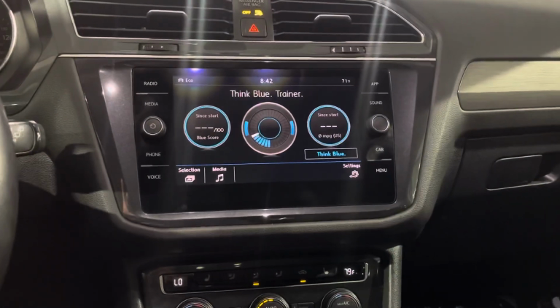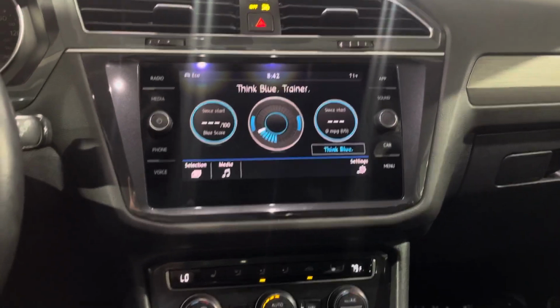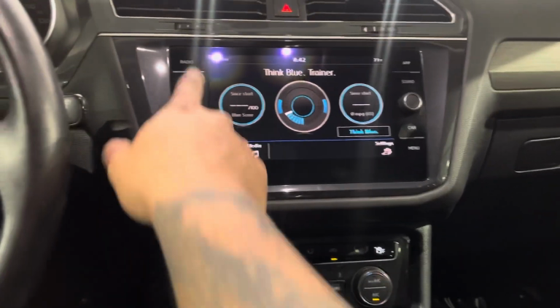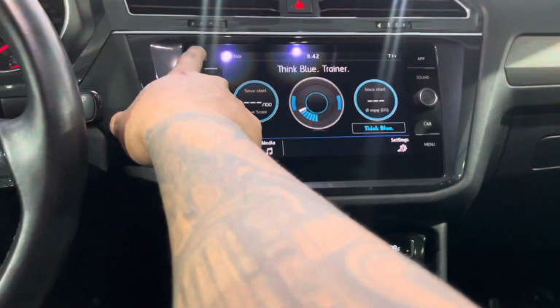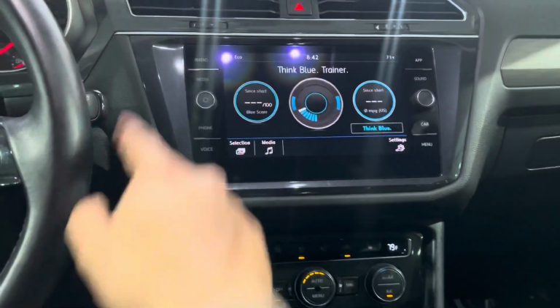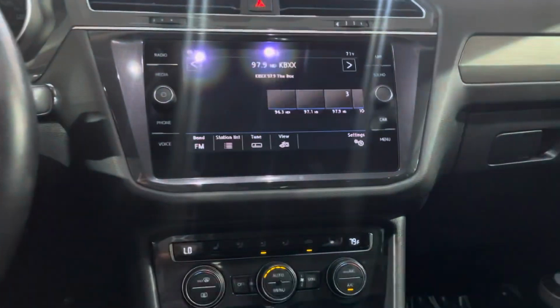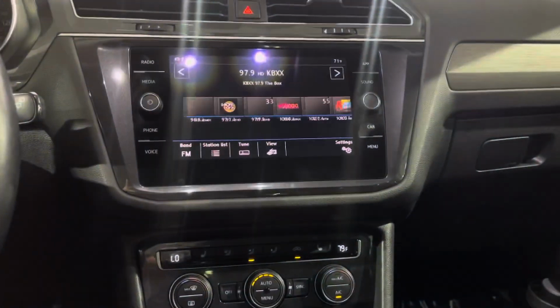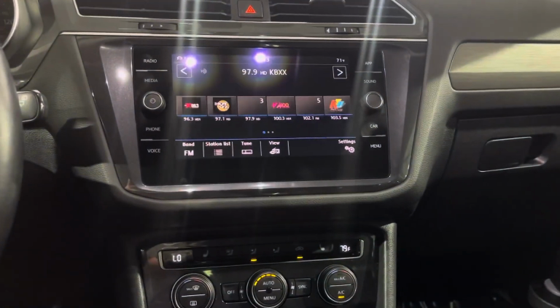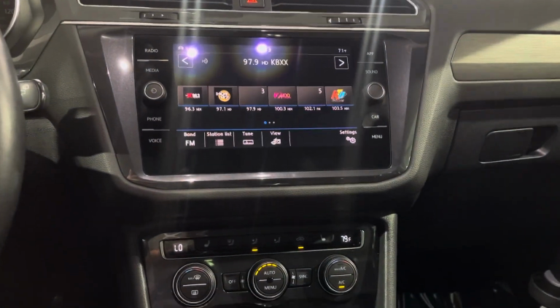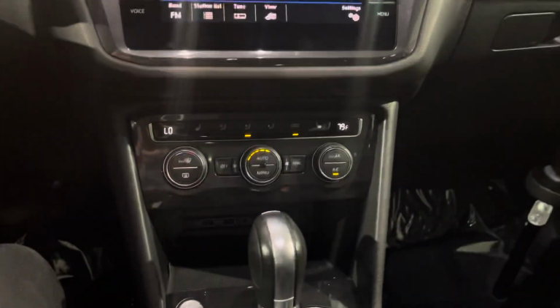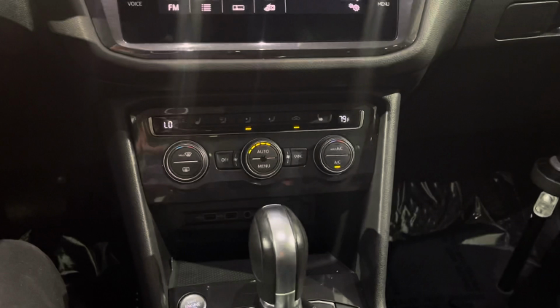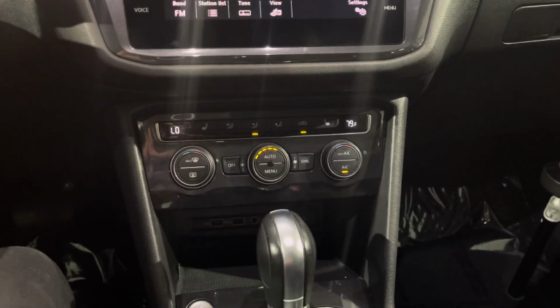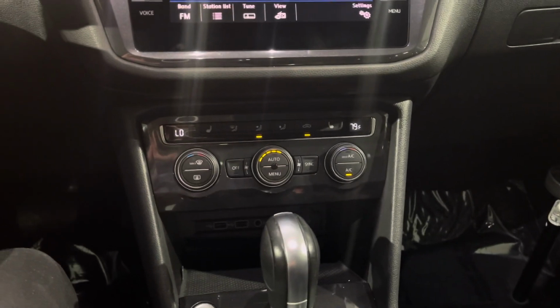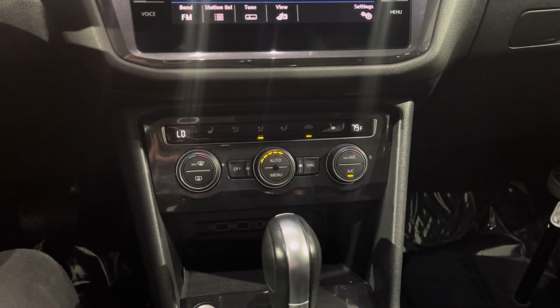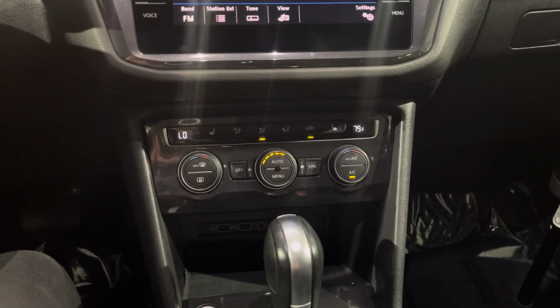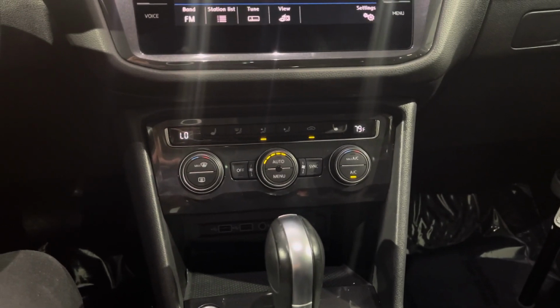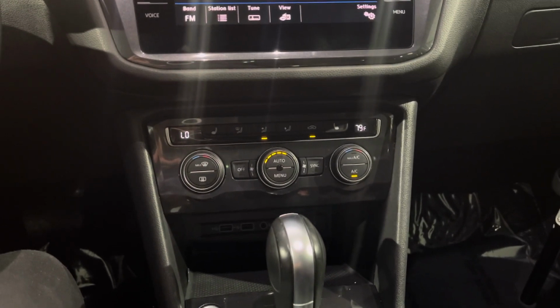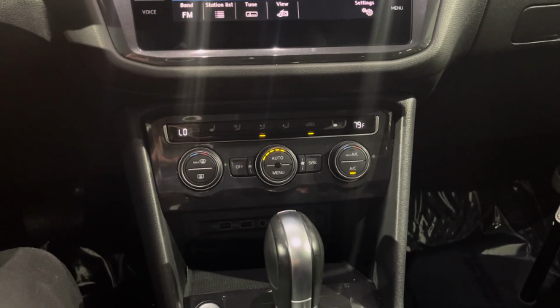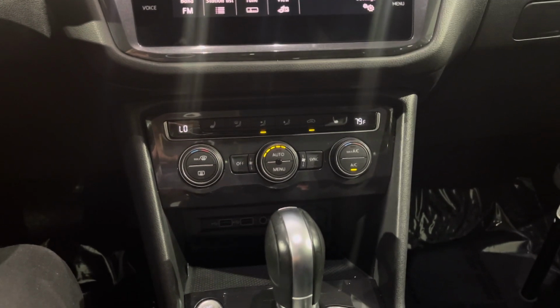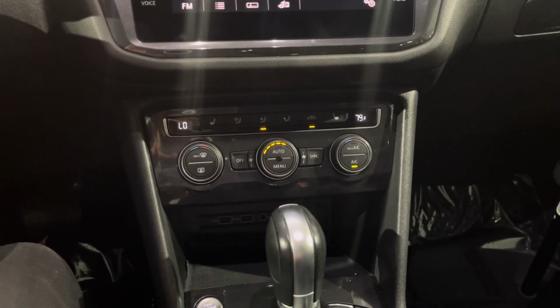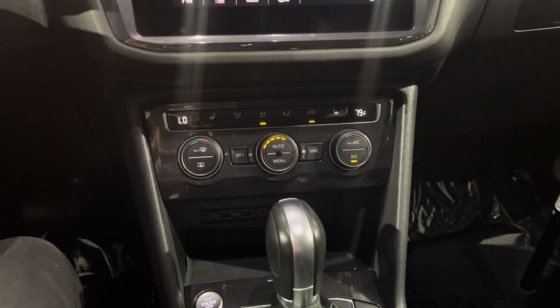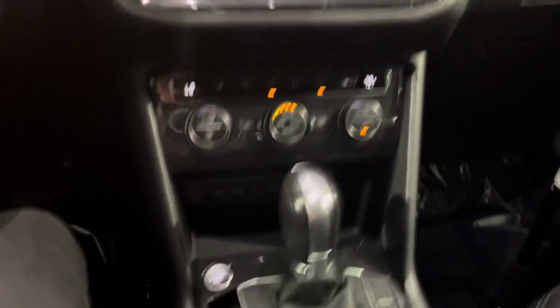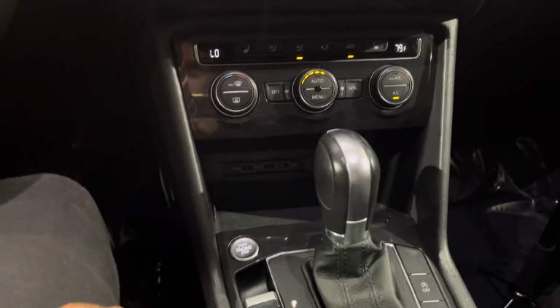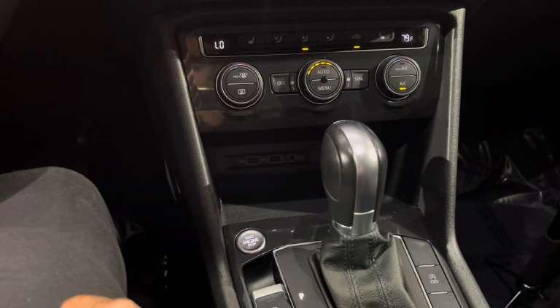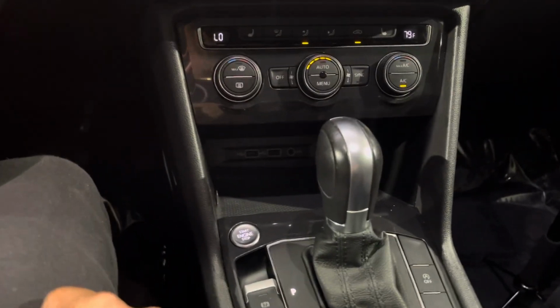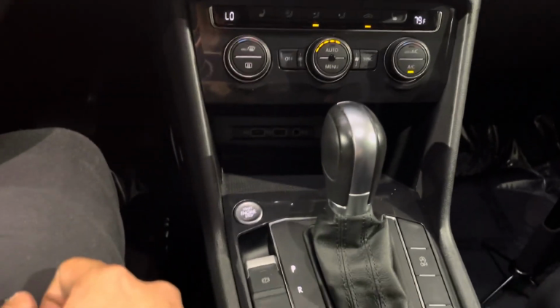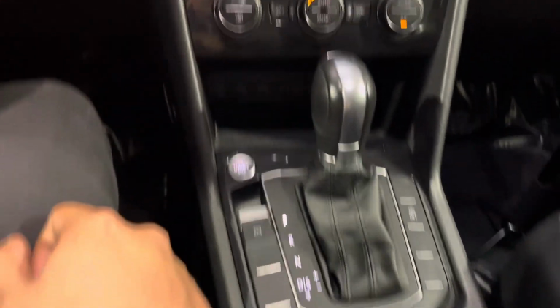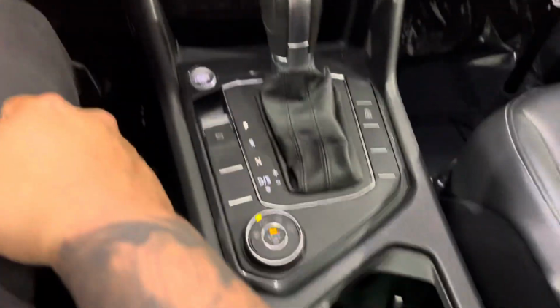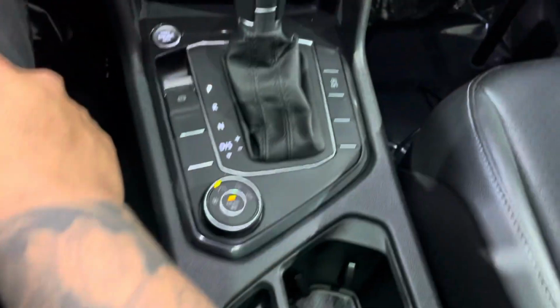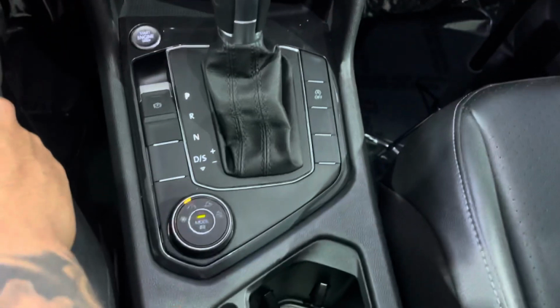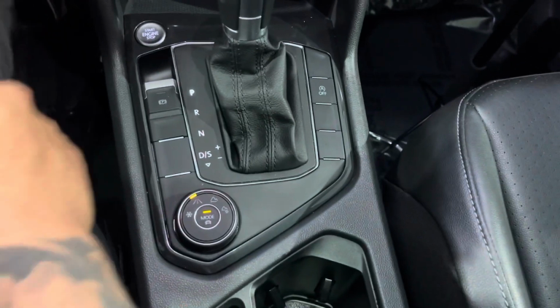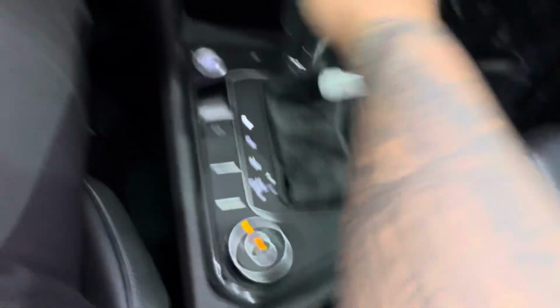All of this is essentially a touchscreen radio. We have AC, defrost, heated seats, two USB ports, and an aux input right there. We also have a reverse camera.